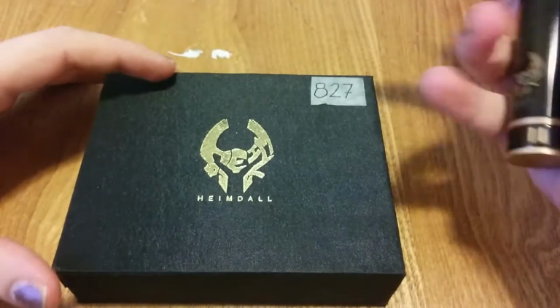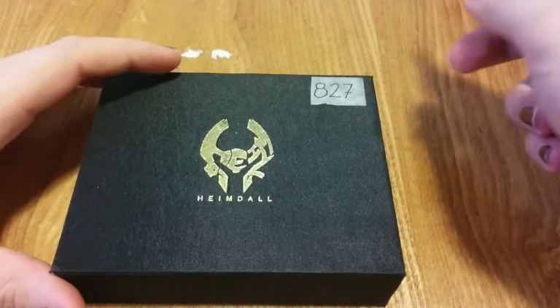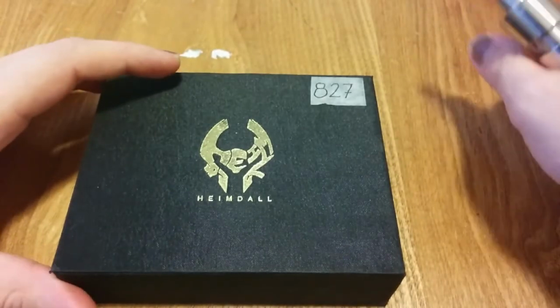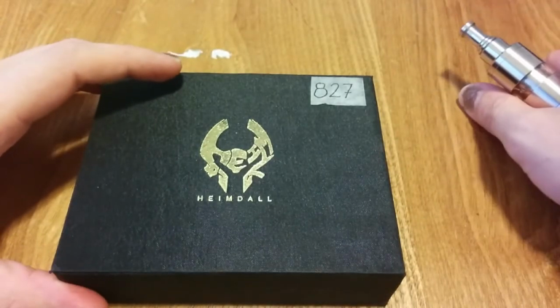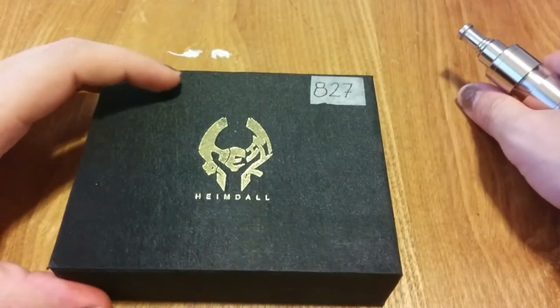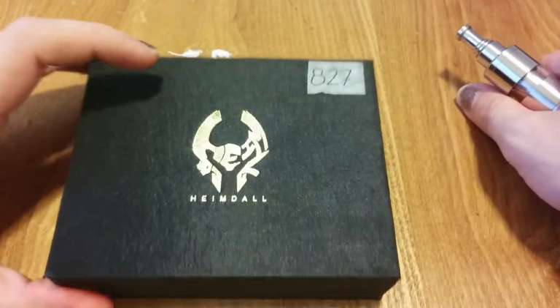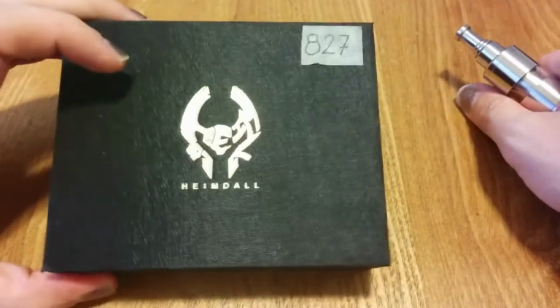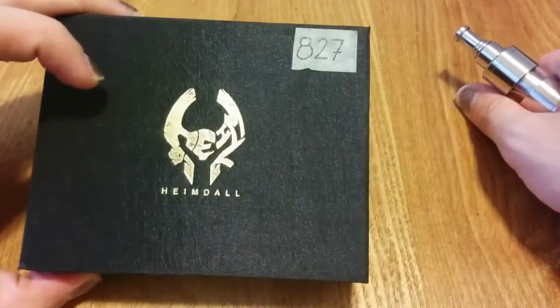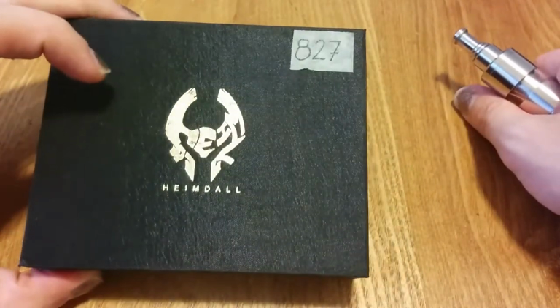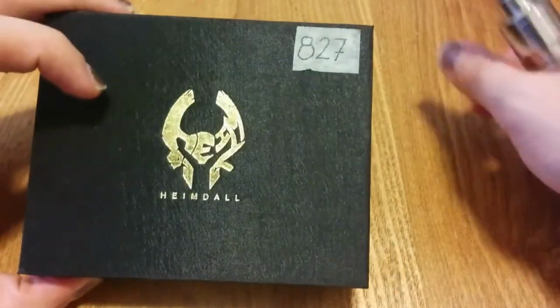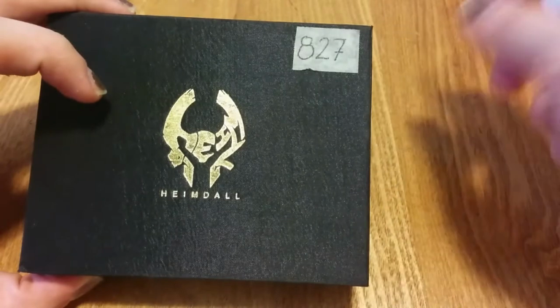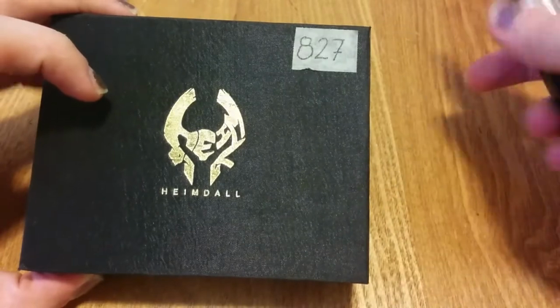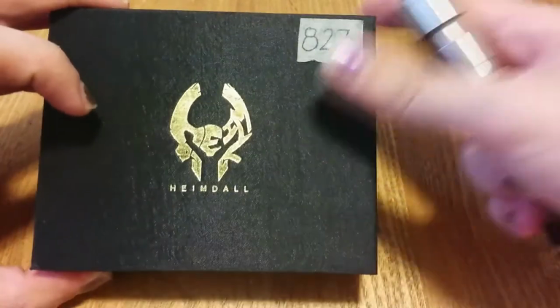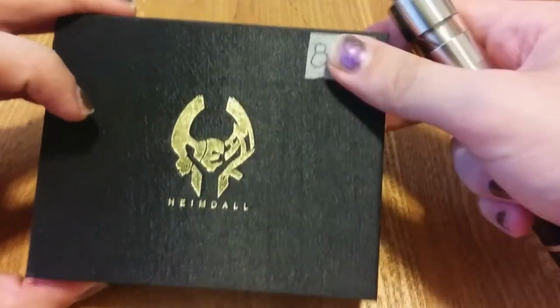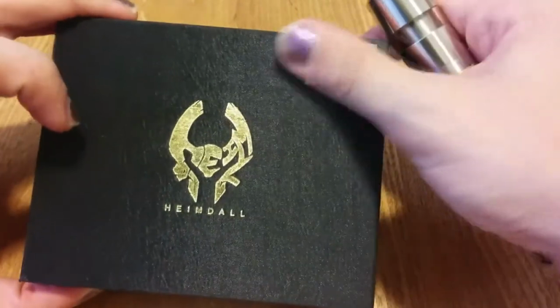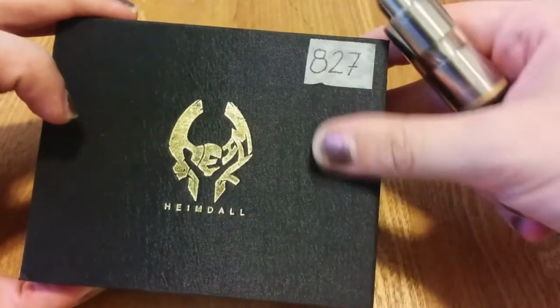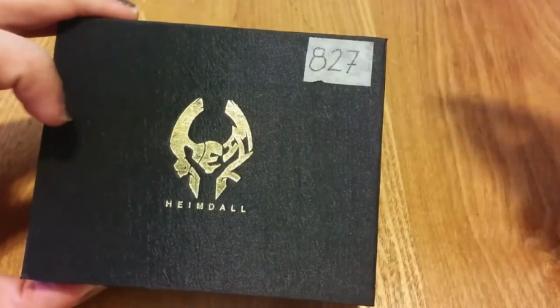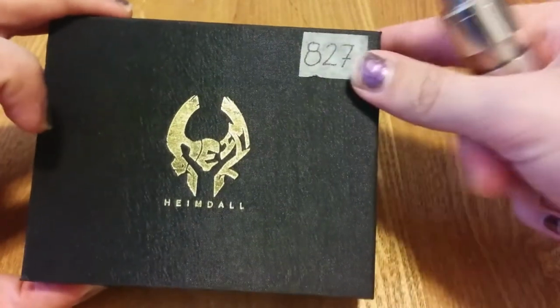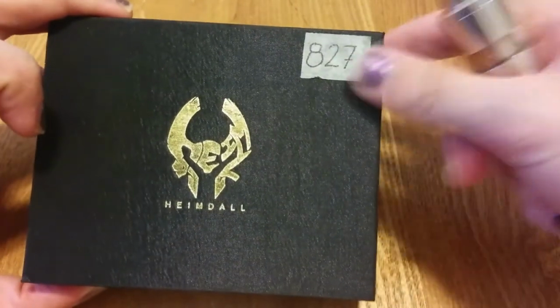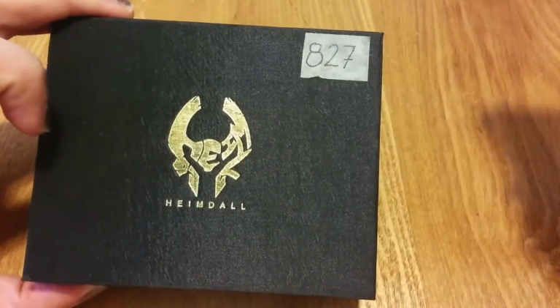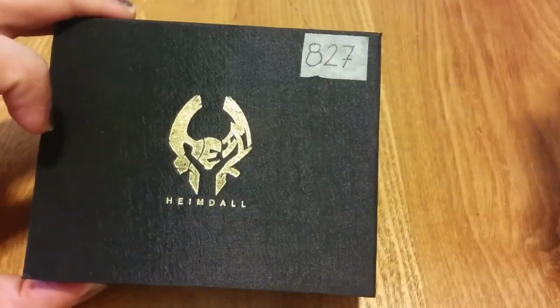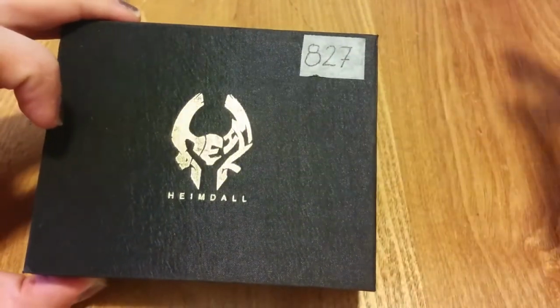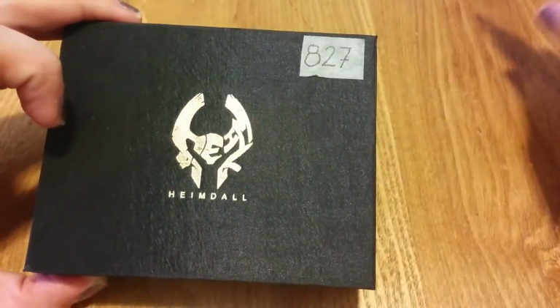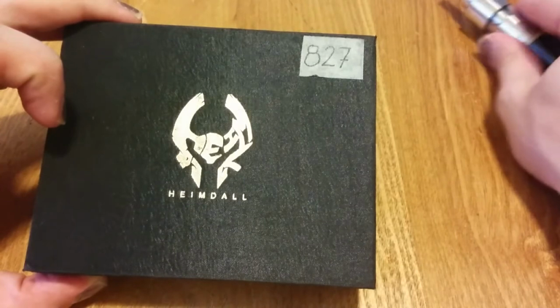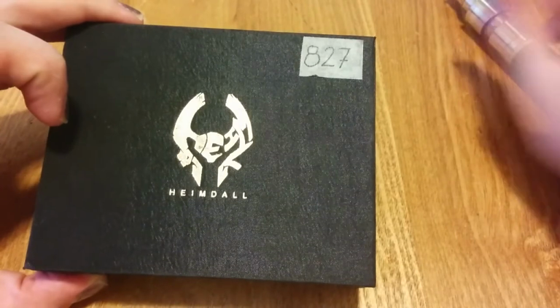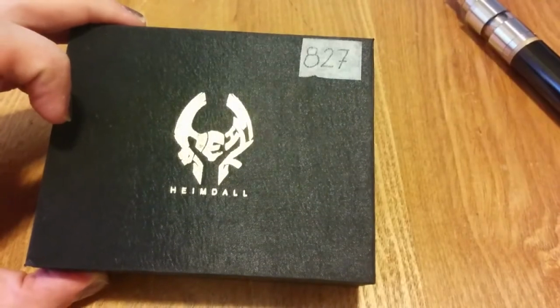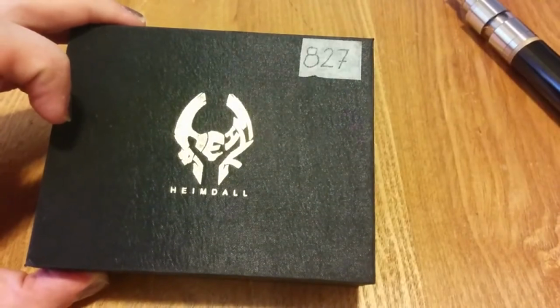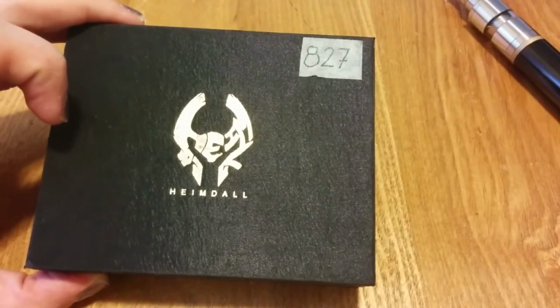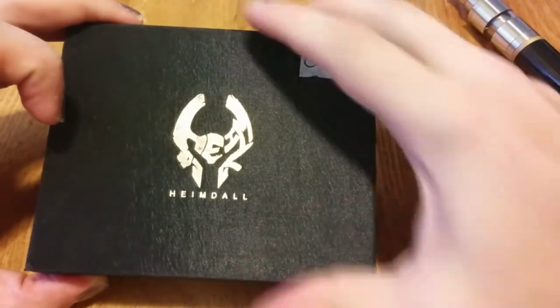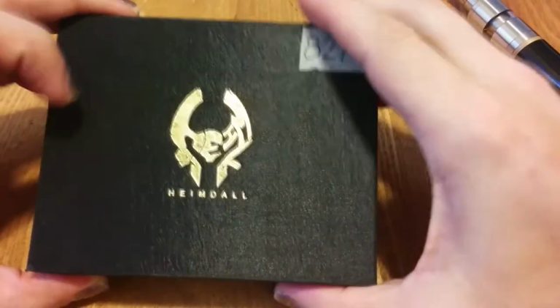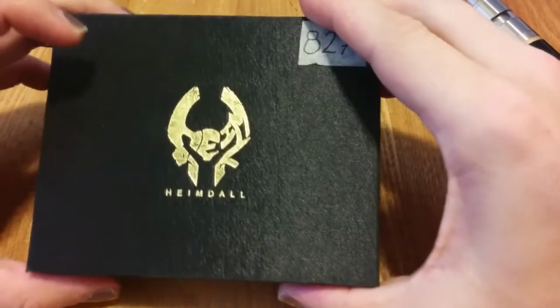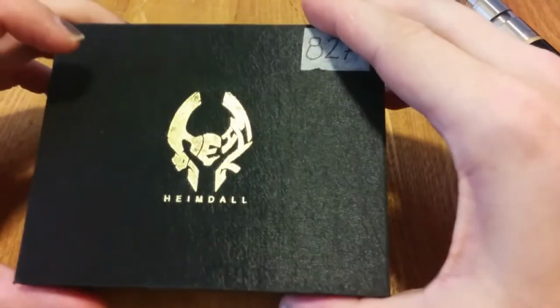Hello, and as I said, up to the close-up section of the Heimdall, seal number 827. This is gonna be the one that I'm giving away on my Facebook profile. So anyway, let's get to it.